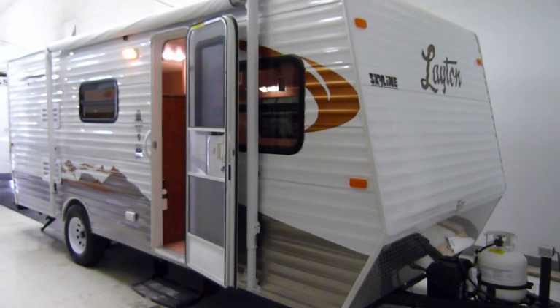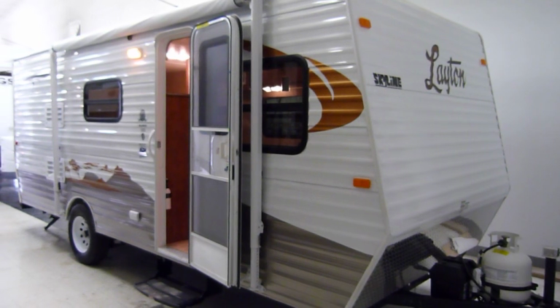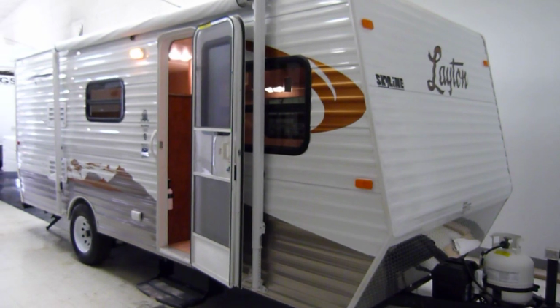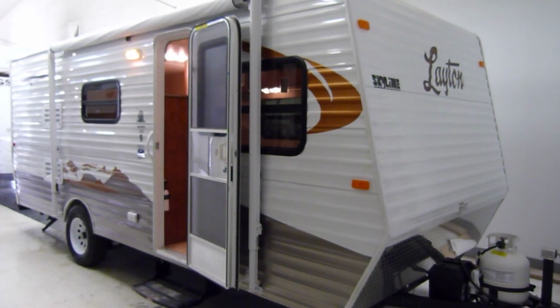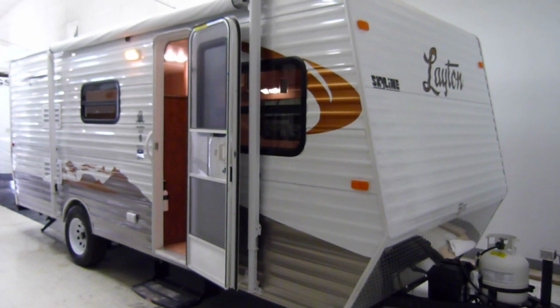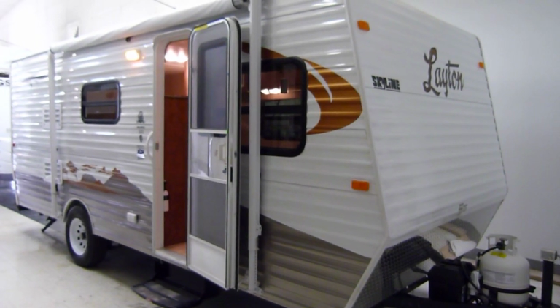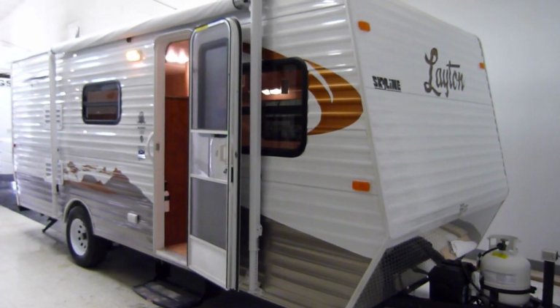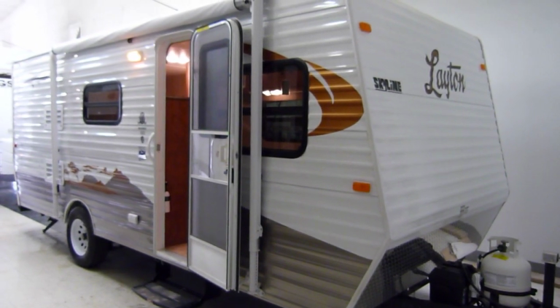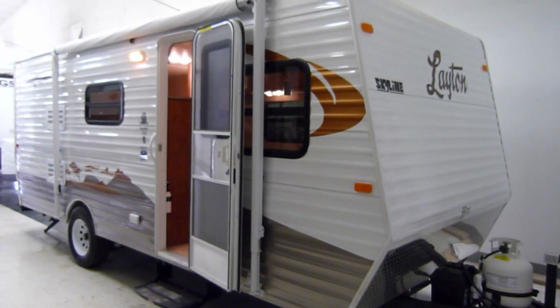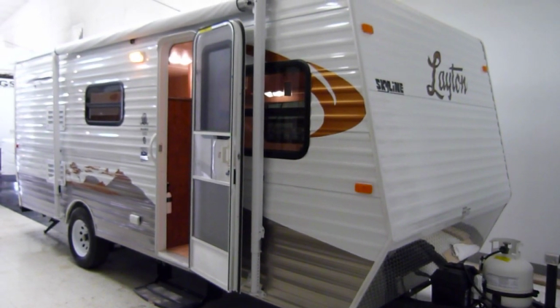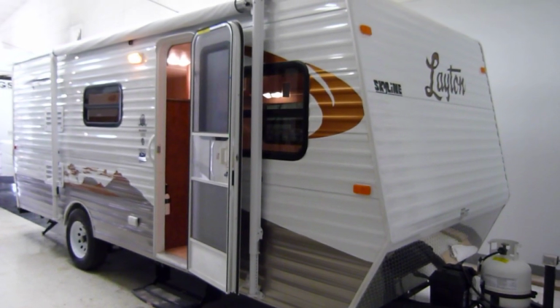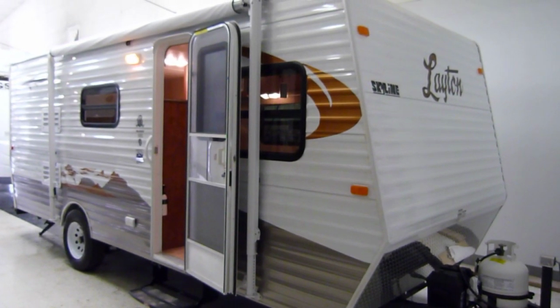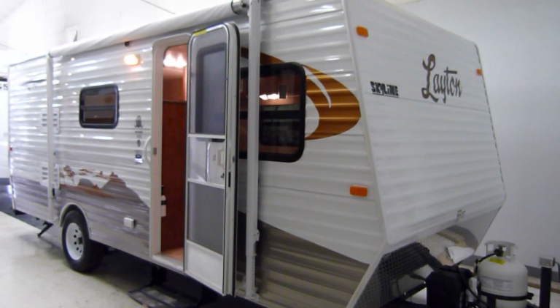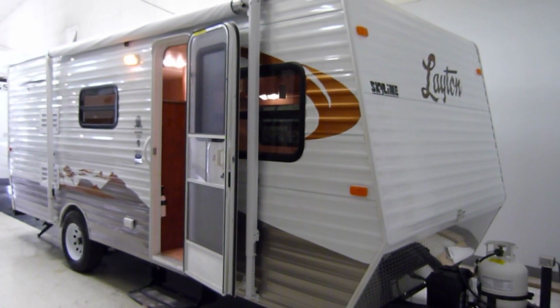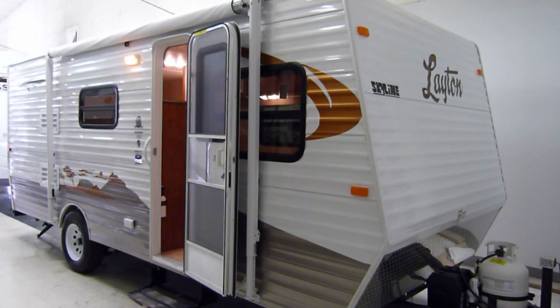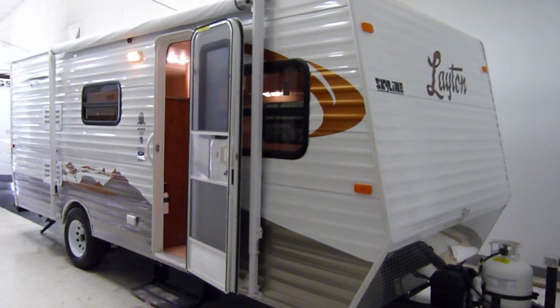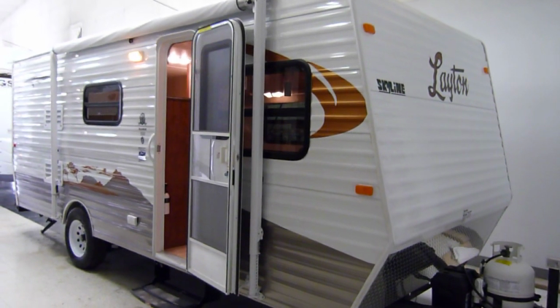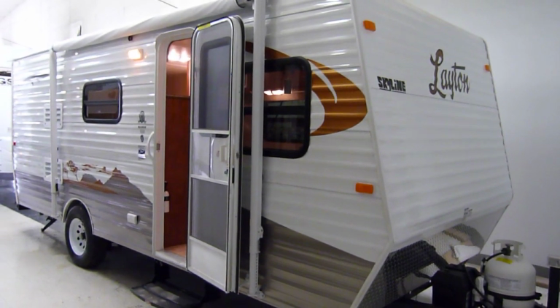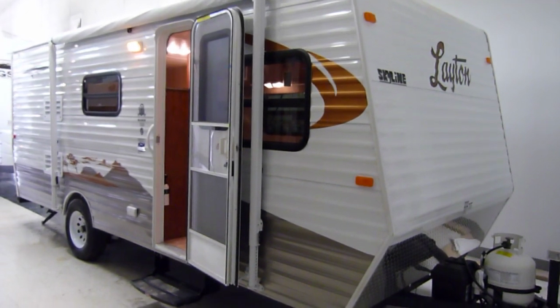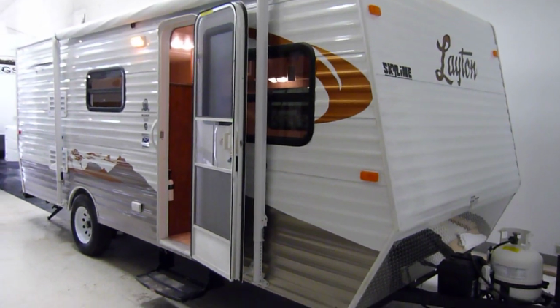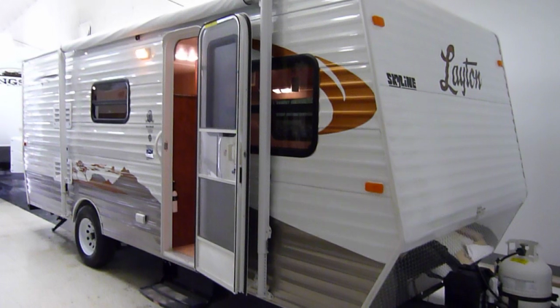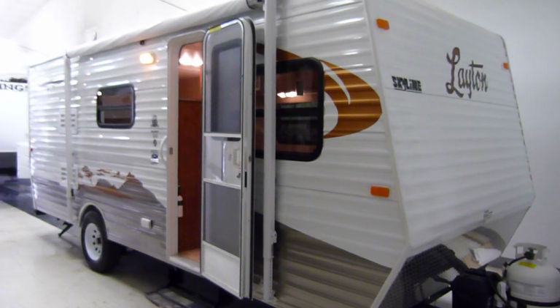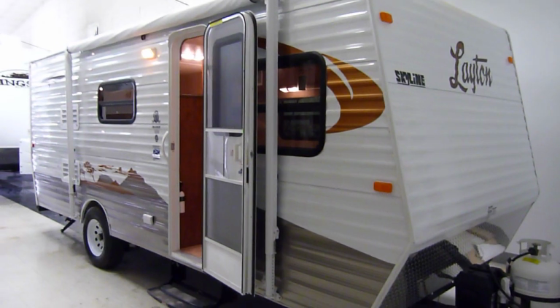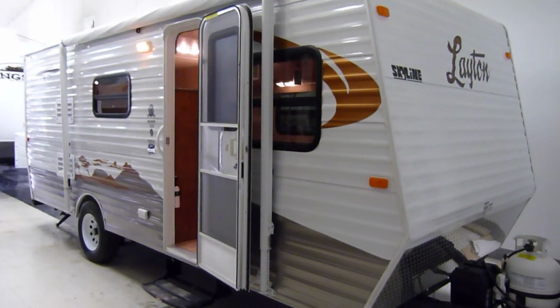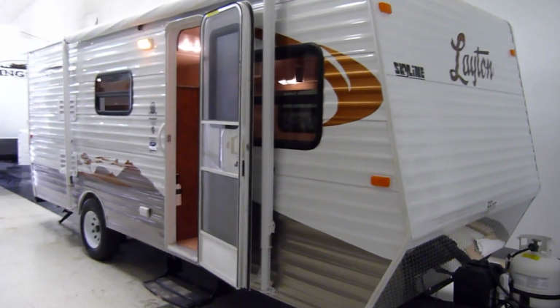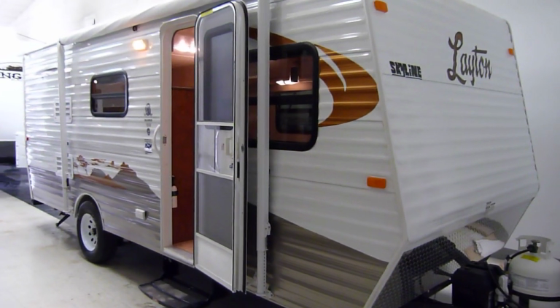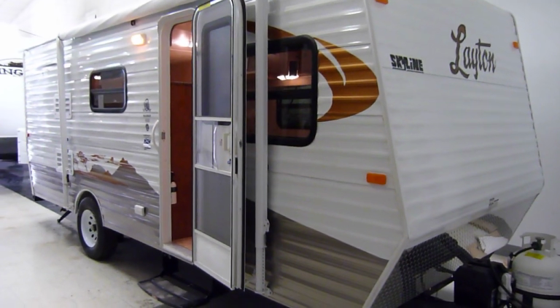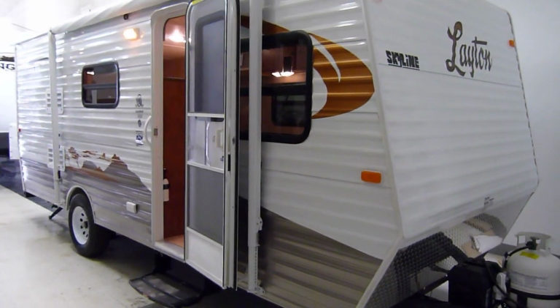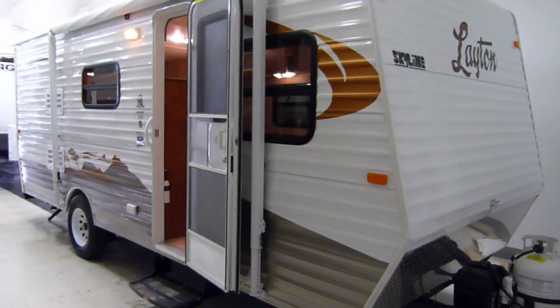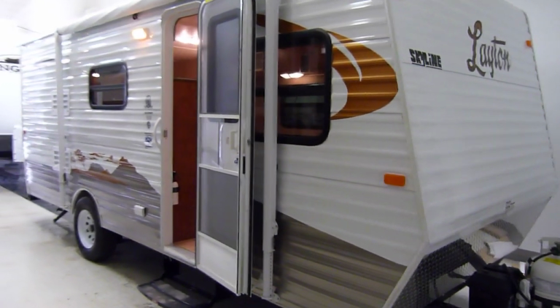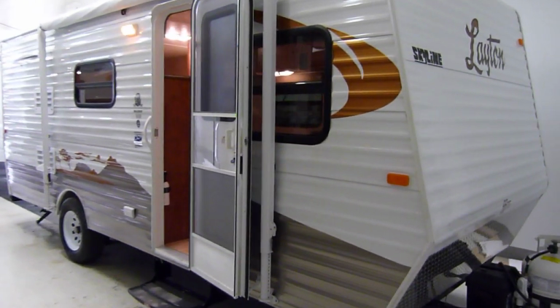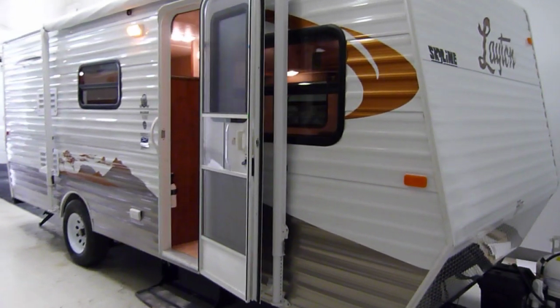This is the 2012 Leighton model number 186. This presentation is brought to you by Terry Fraser's RV Center in Eldridge, Iowa.